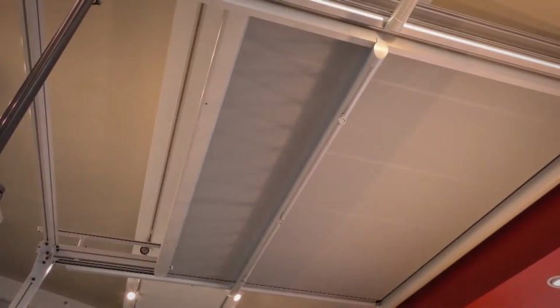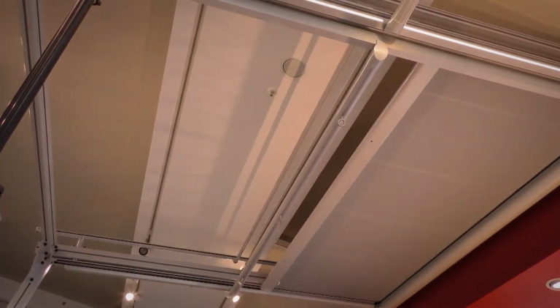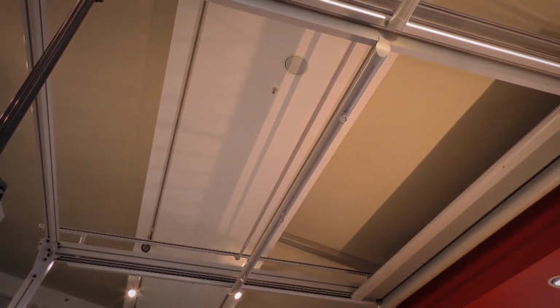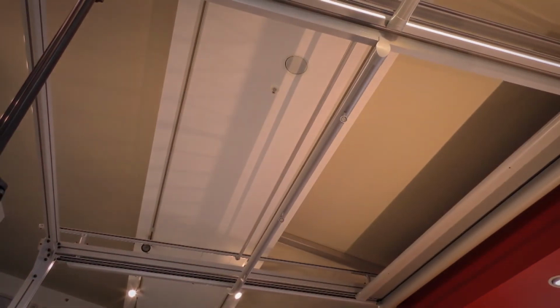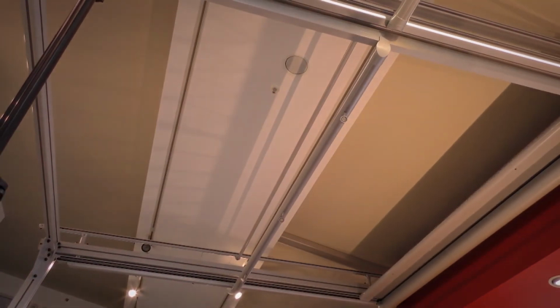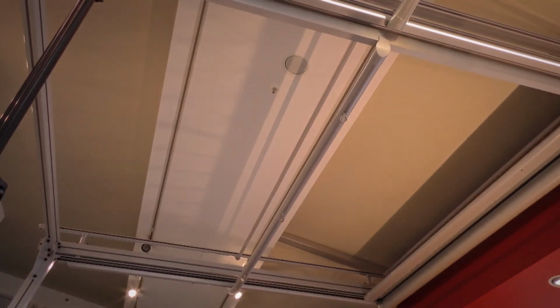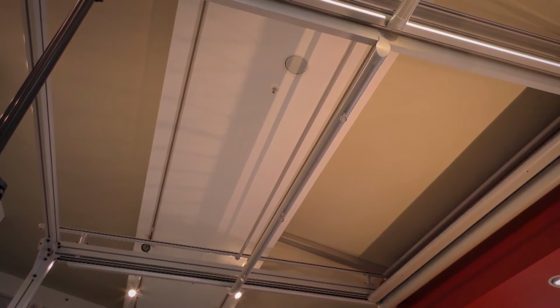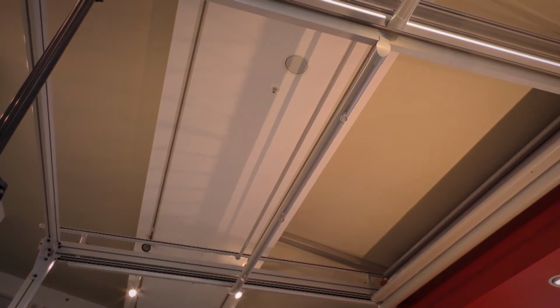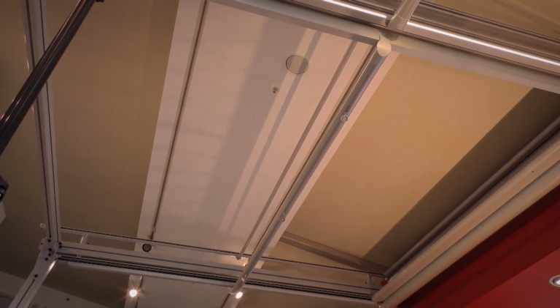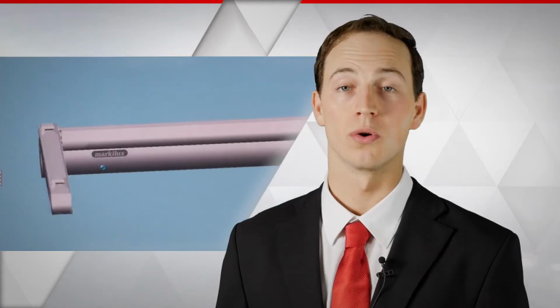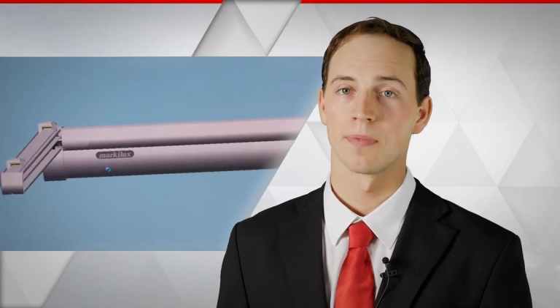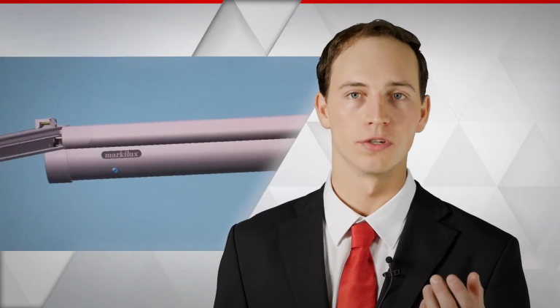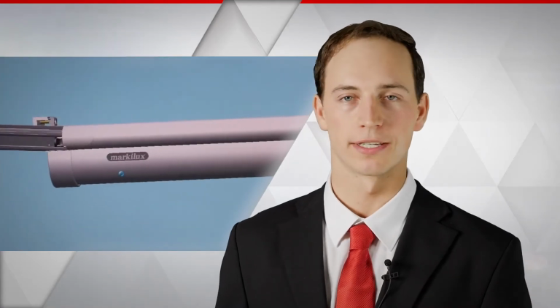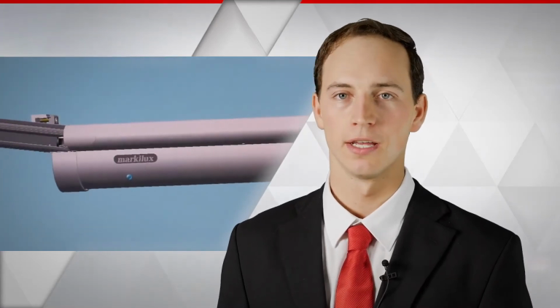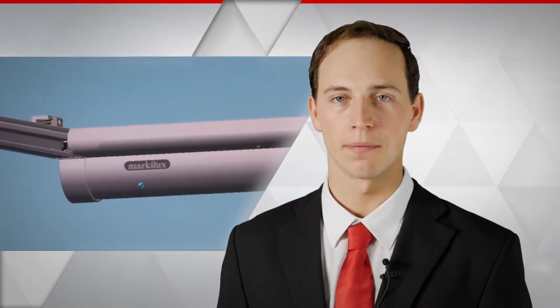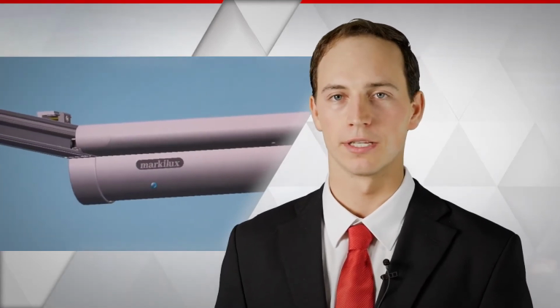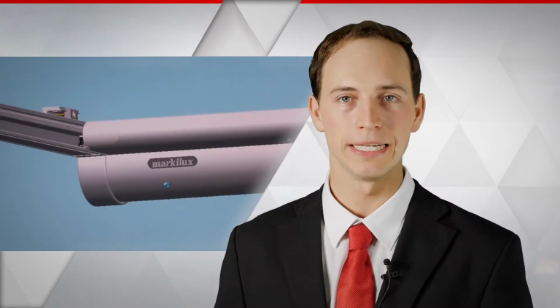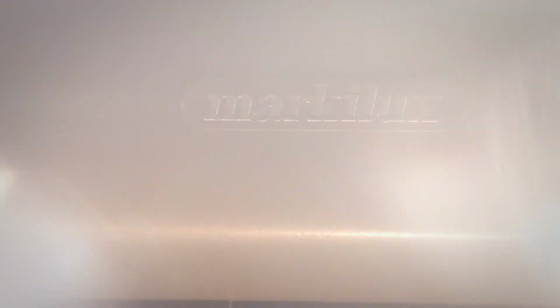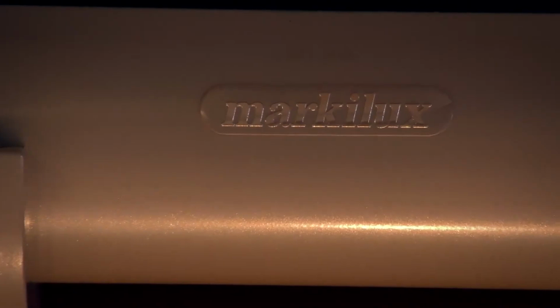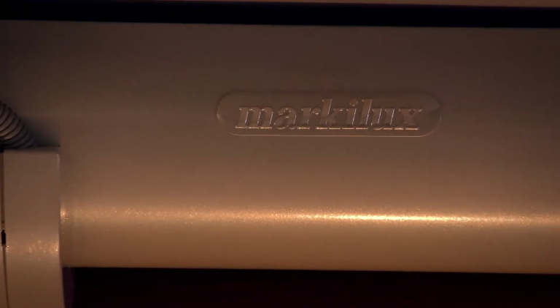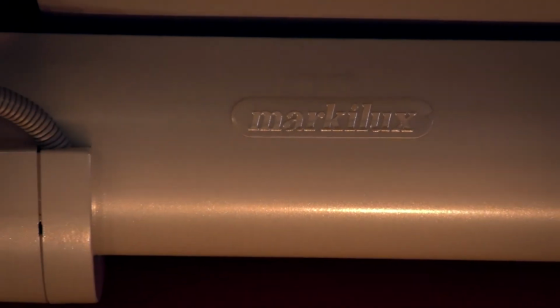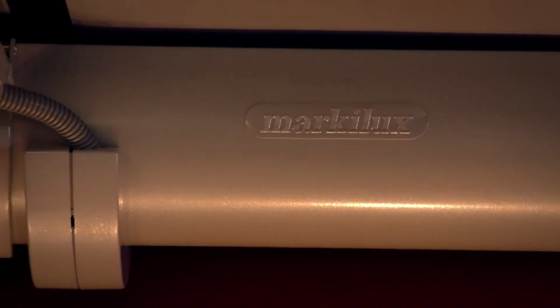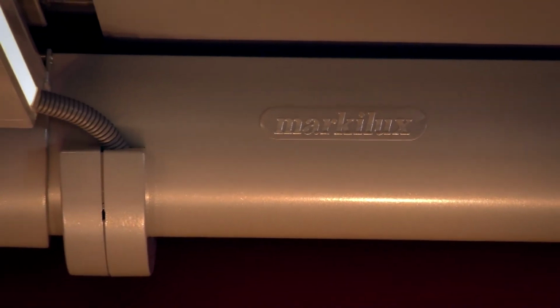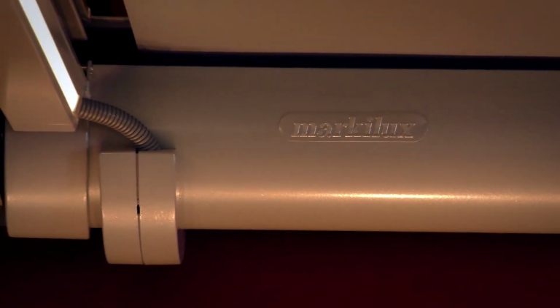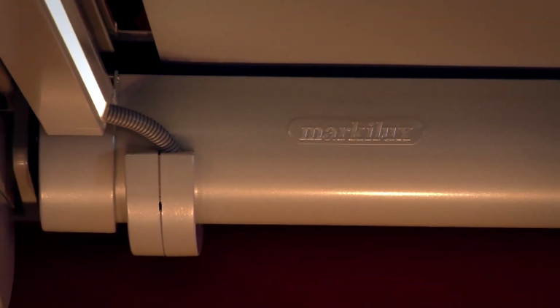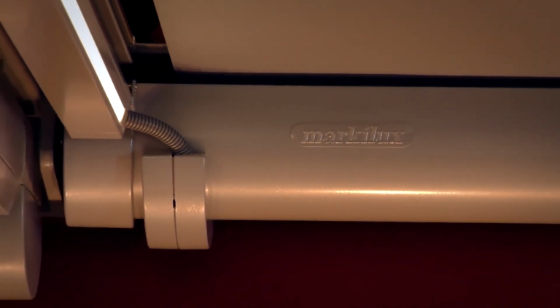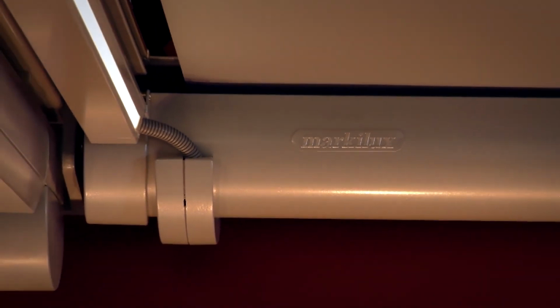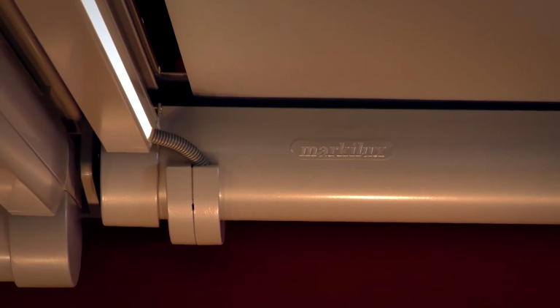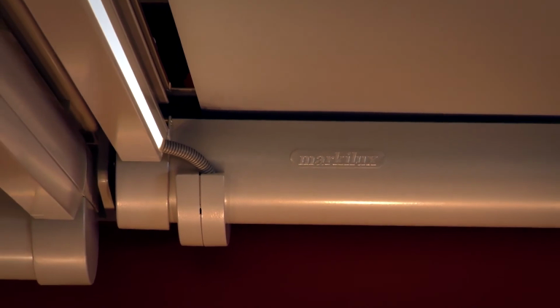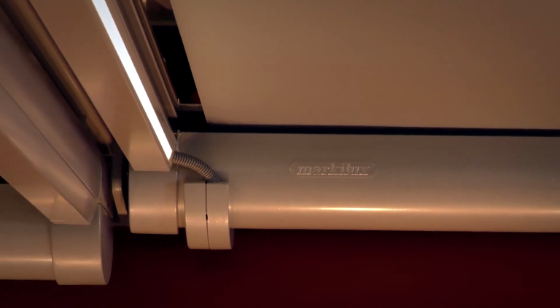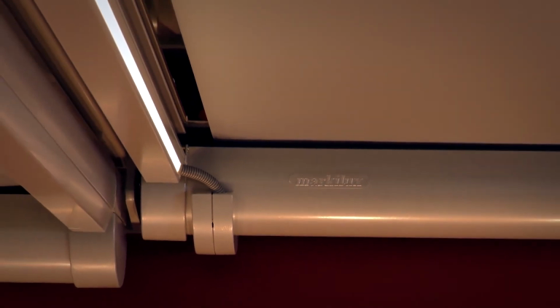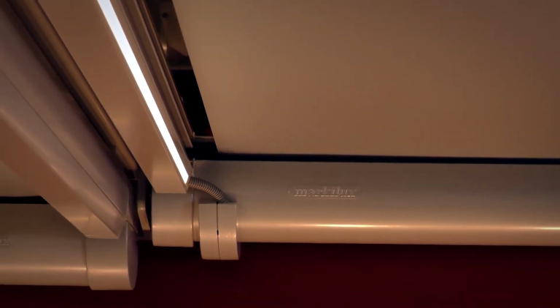Even in the UK on some days, the sun sets. Once the awning has fully retracted, the fabric is completely protected by the cassette. This cassette is very compact, which means it looks very elegant on a facade.